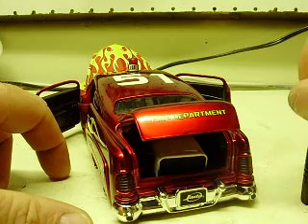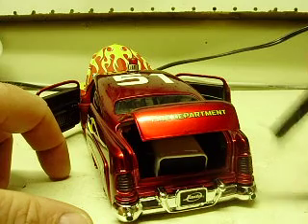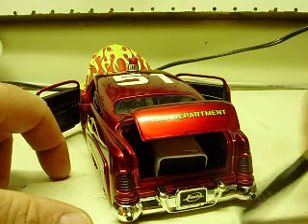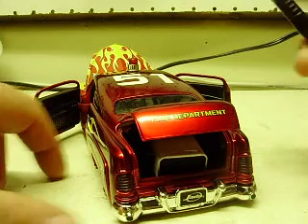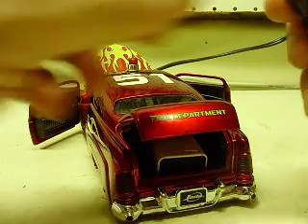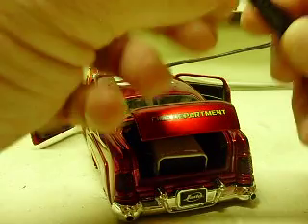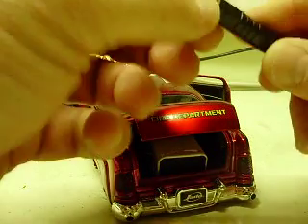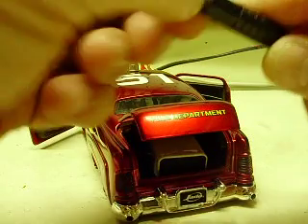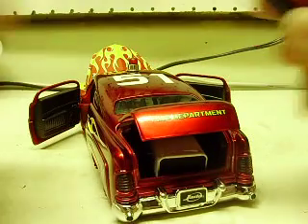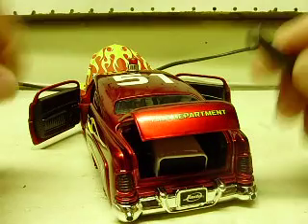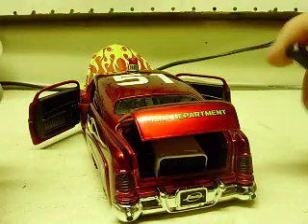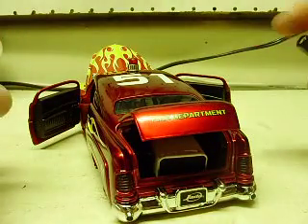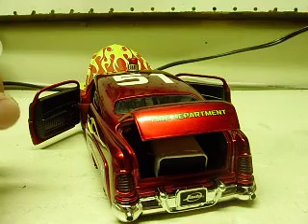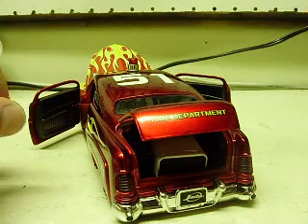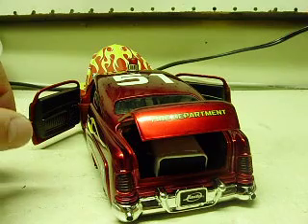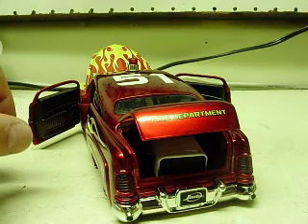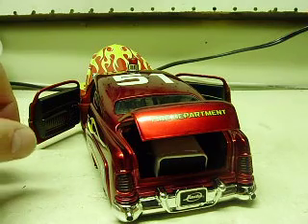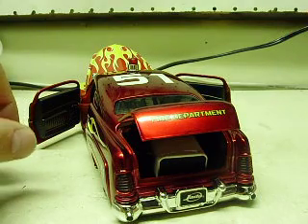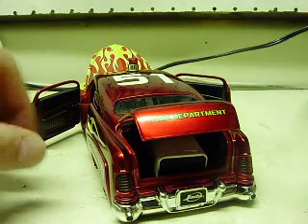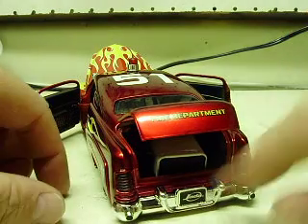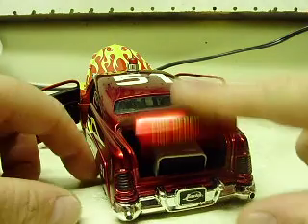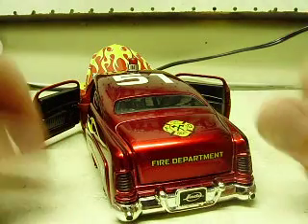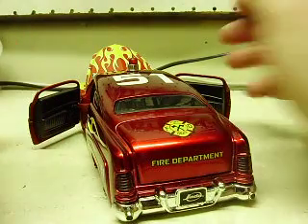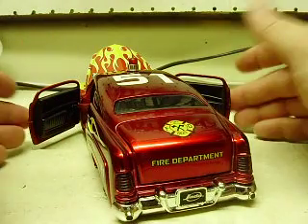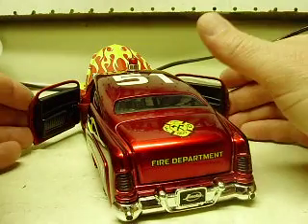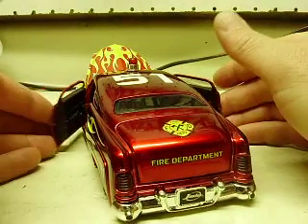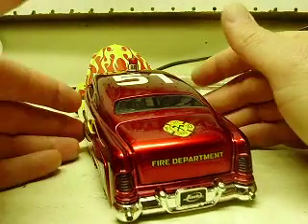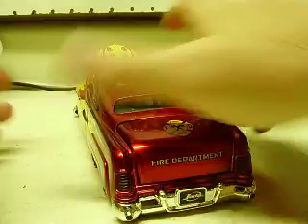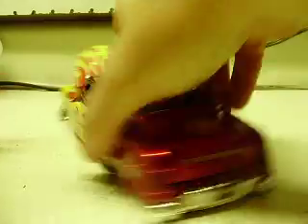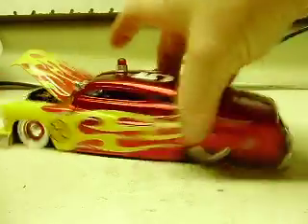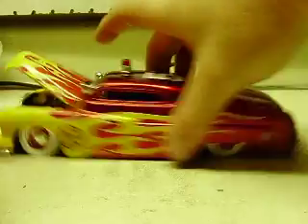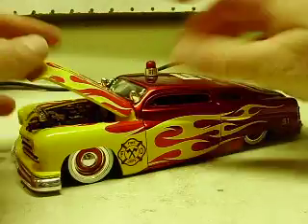I would just pop the screws out of the bottom and switch the battery out — it just makes it a little bit easier. Anyway, battery is in the trunk, and we'll close these doors and everything up.